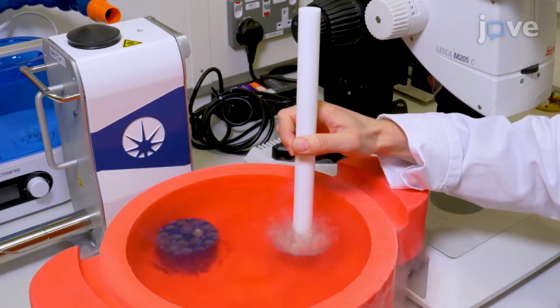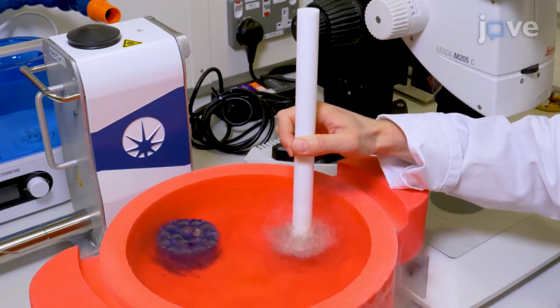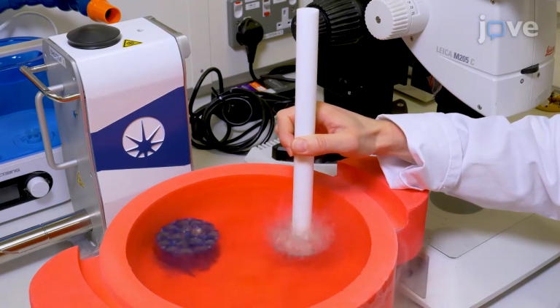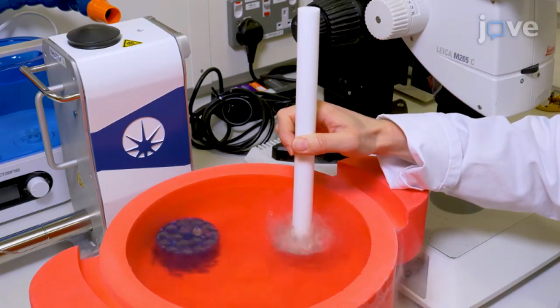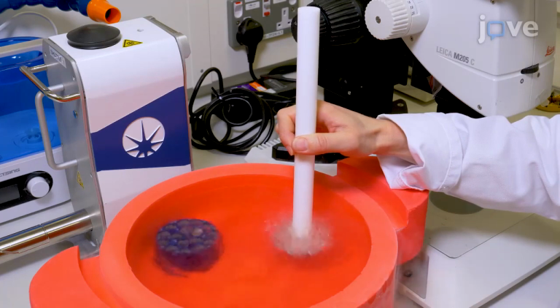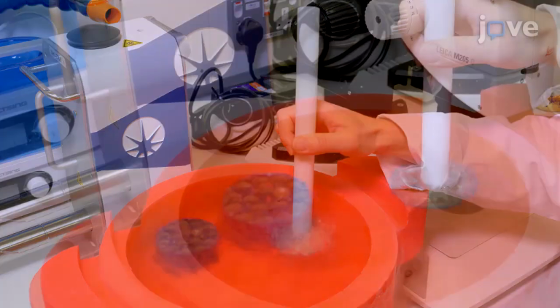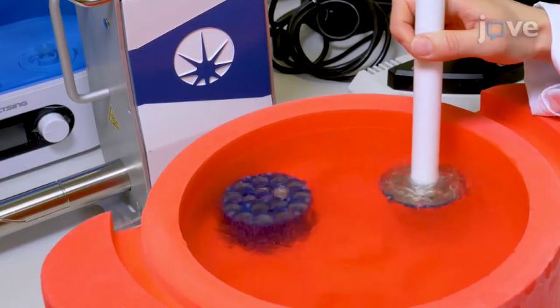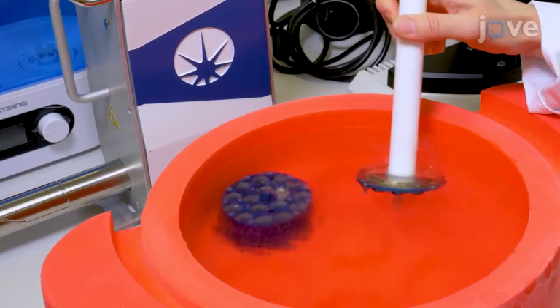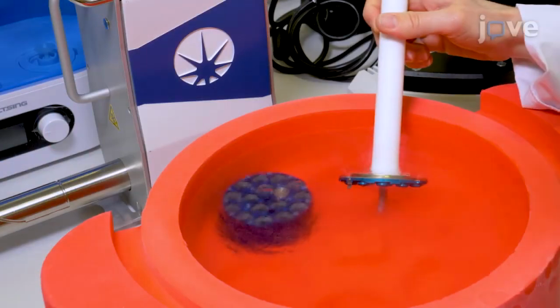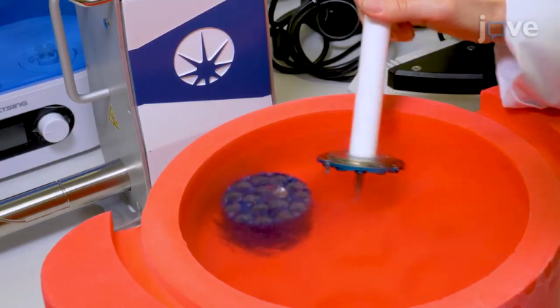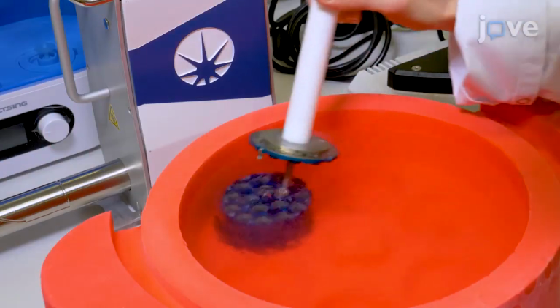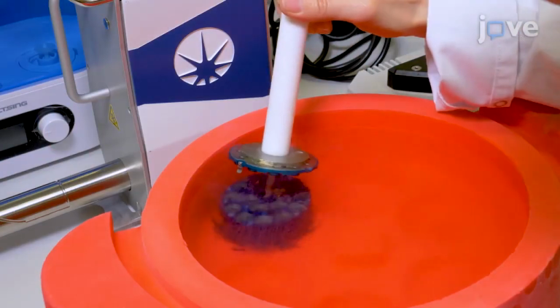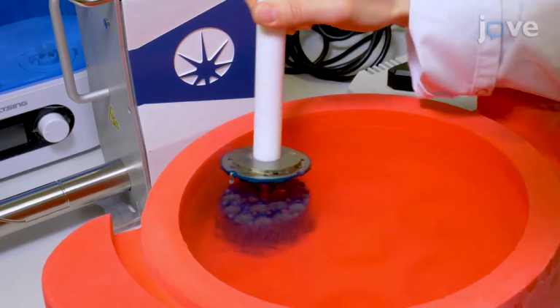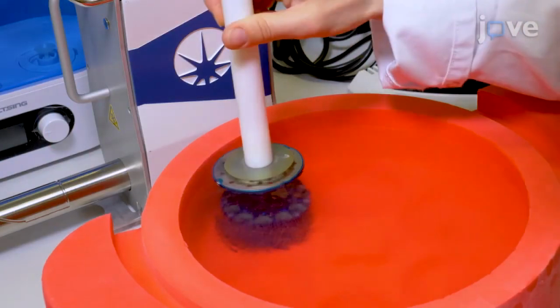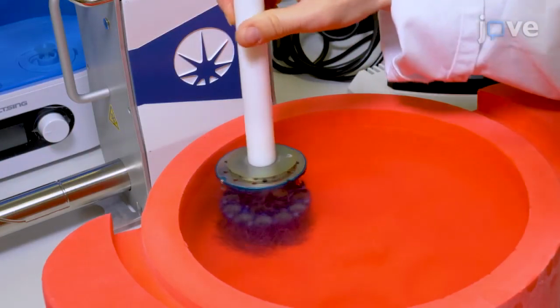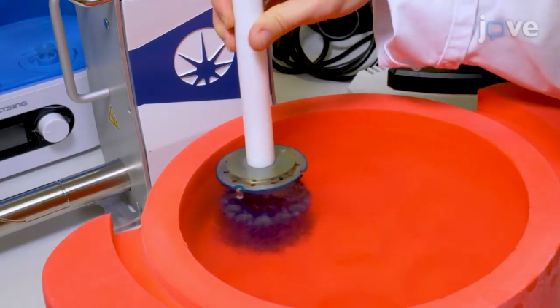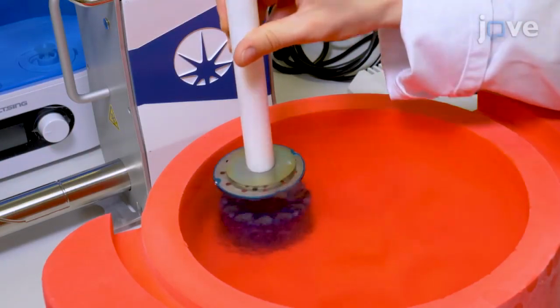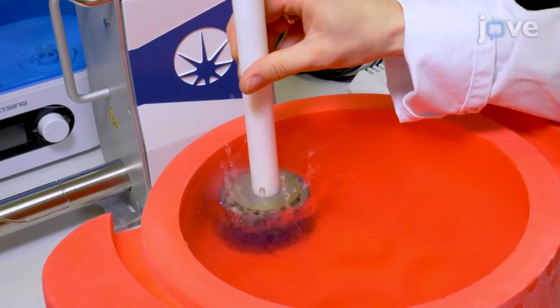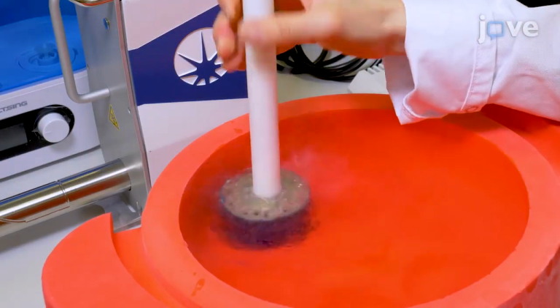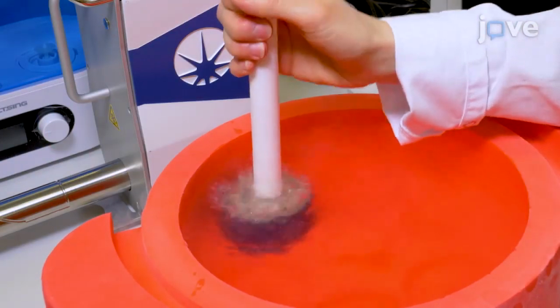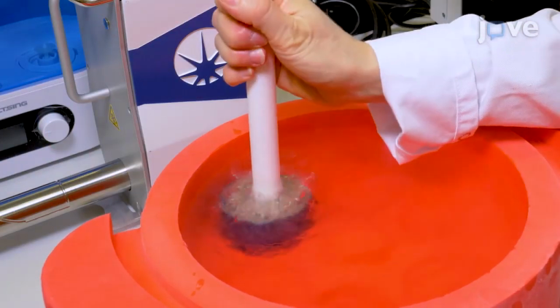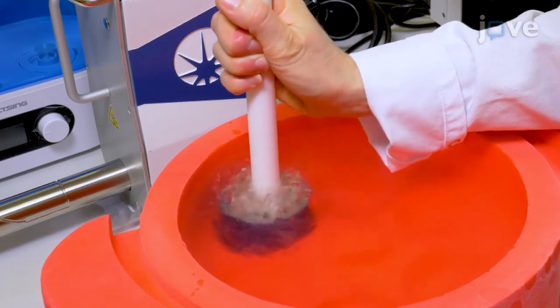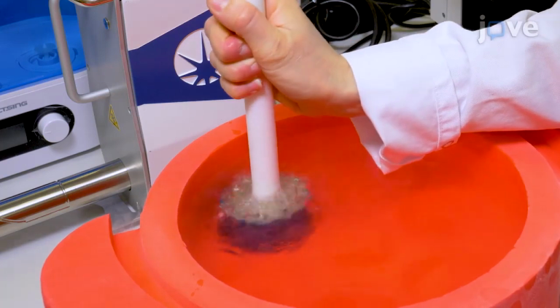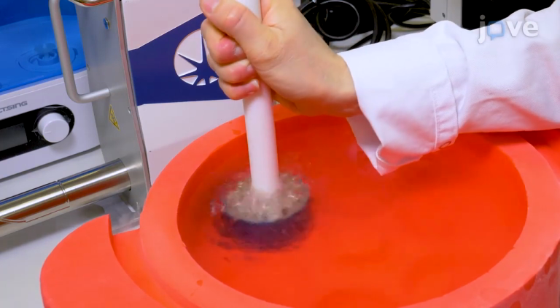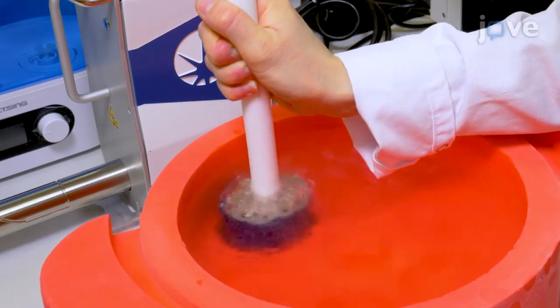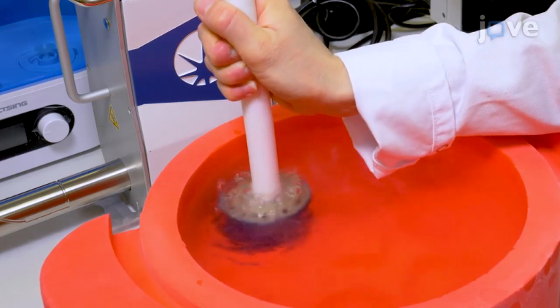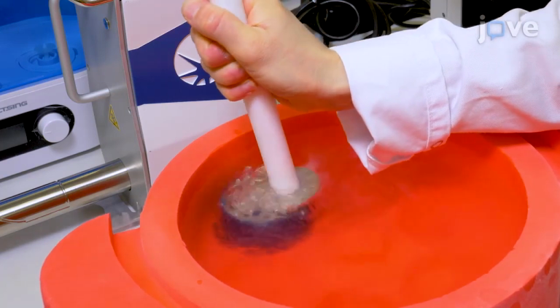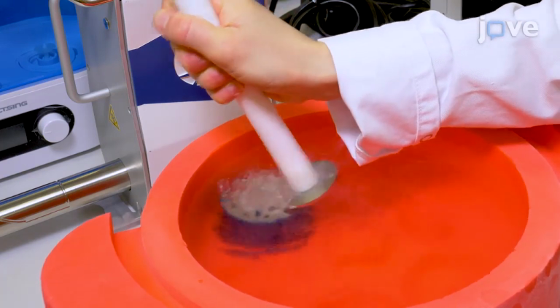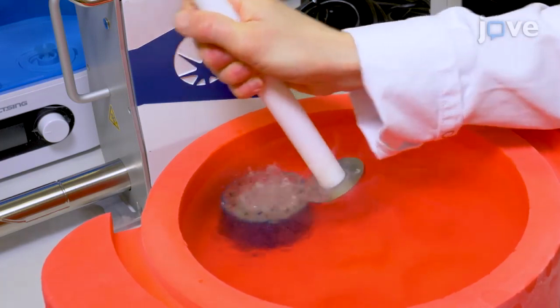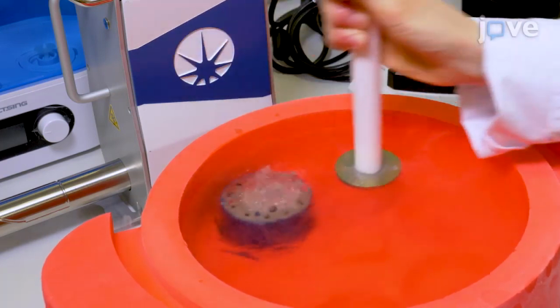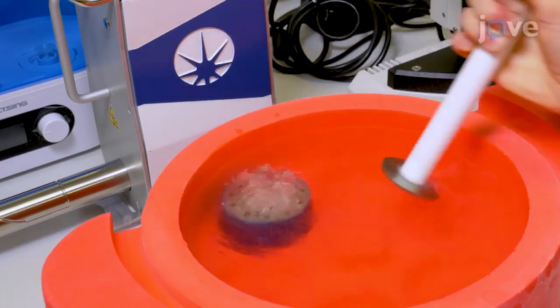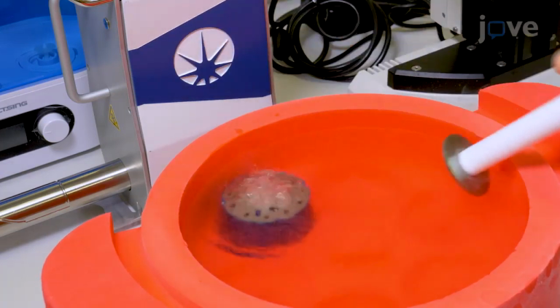To close the puck, use a puck wand to attach the base to the lid. Transfer the combi puck from liquid nitrogen to the dry shipper or storage.